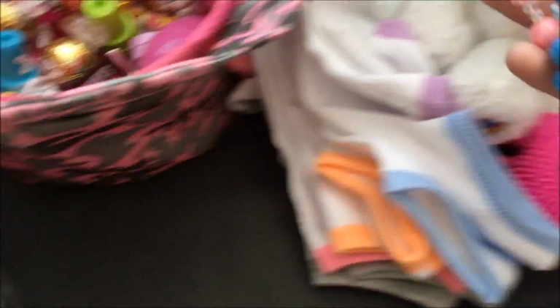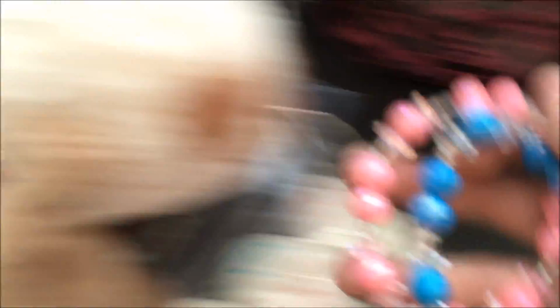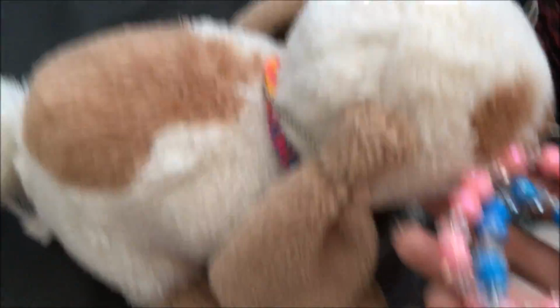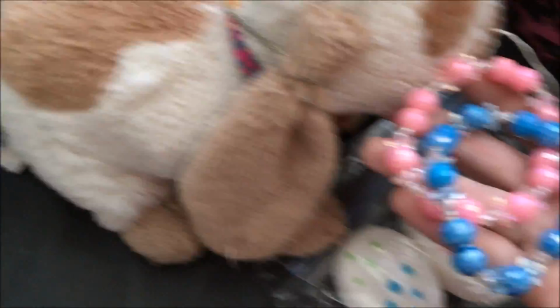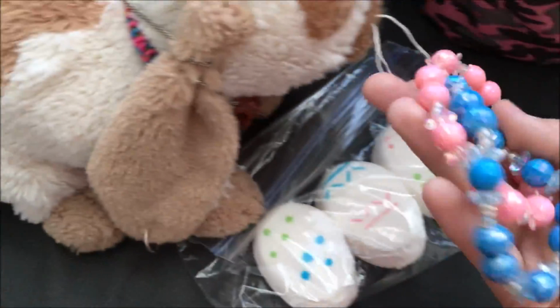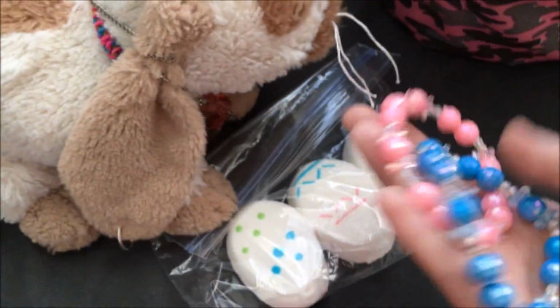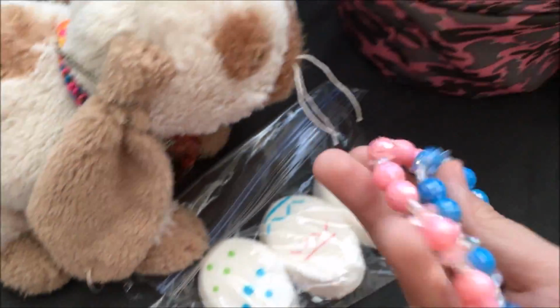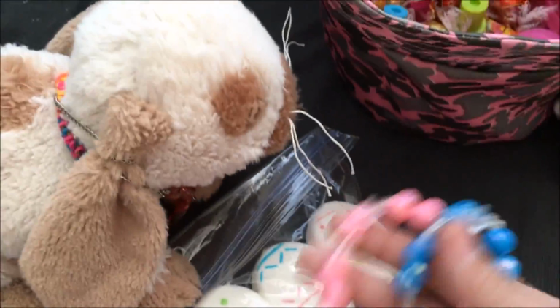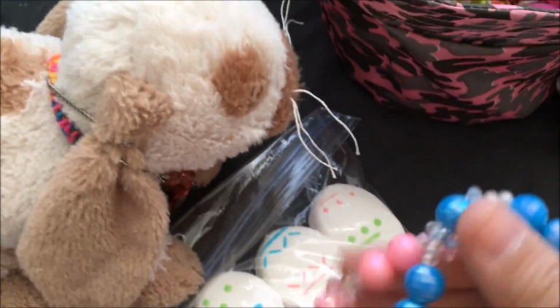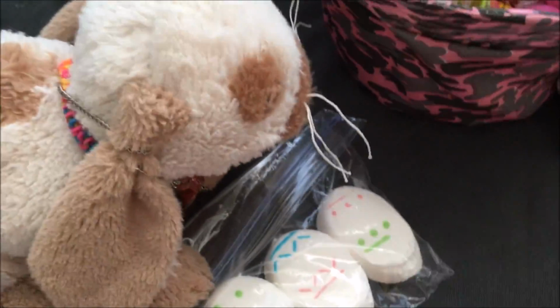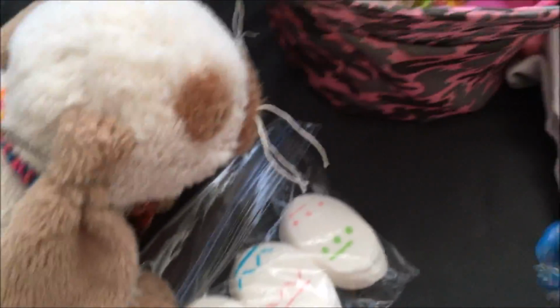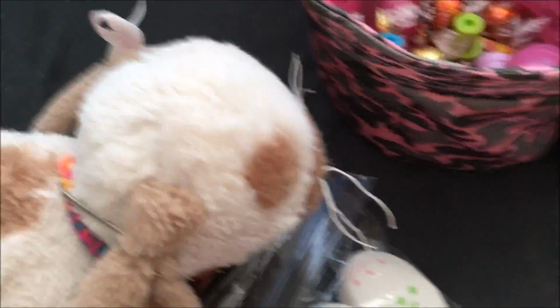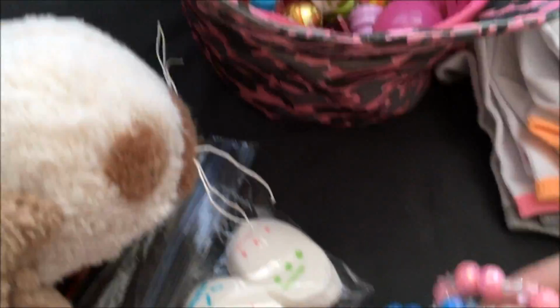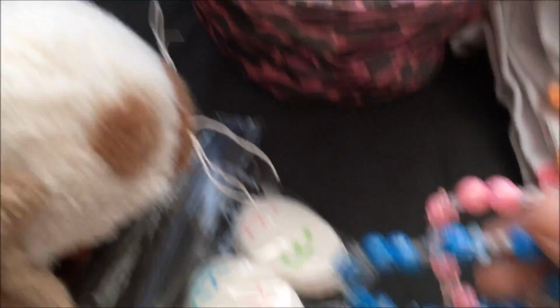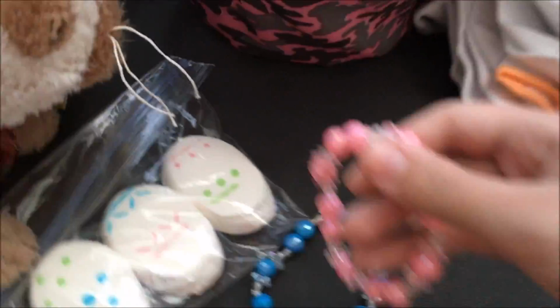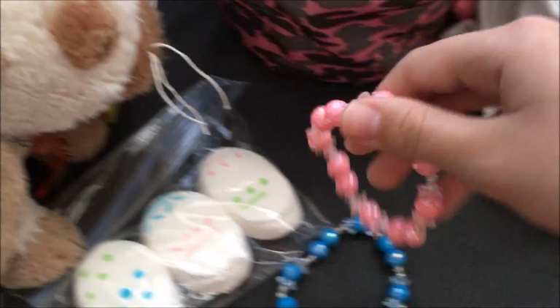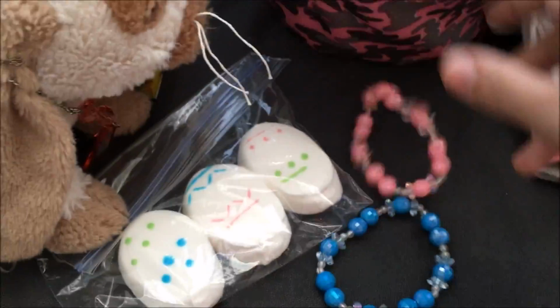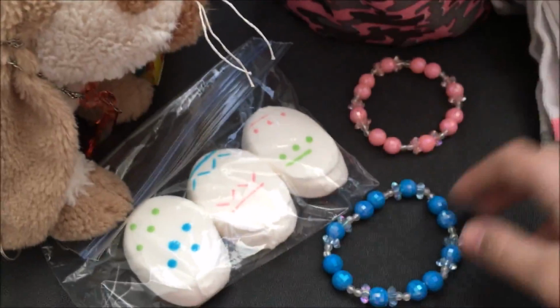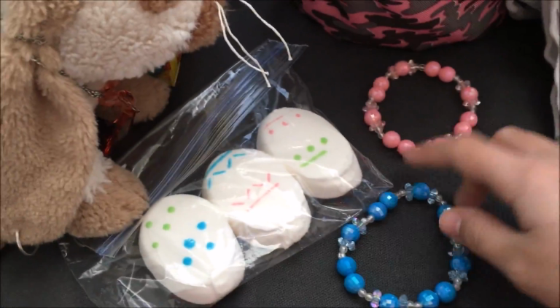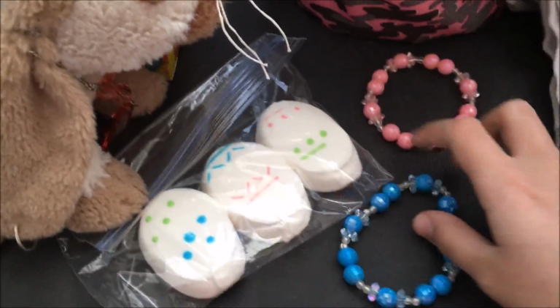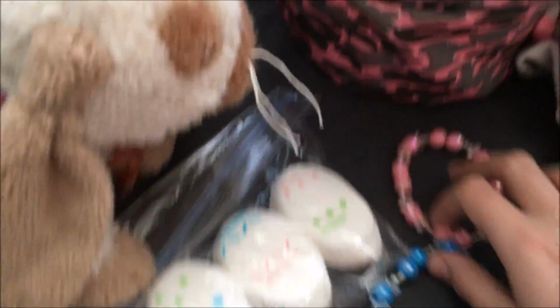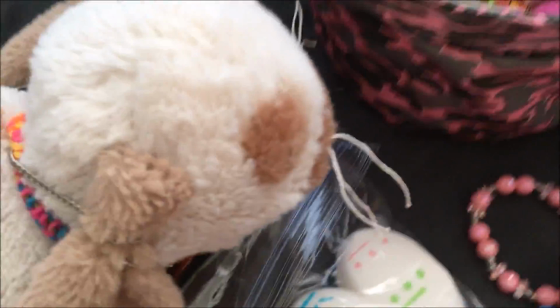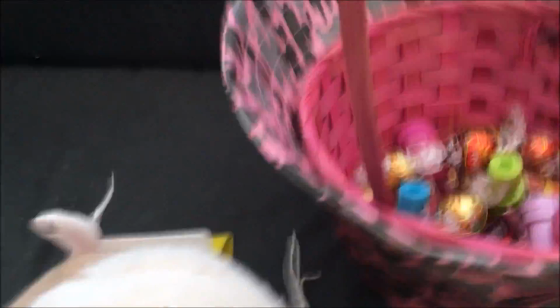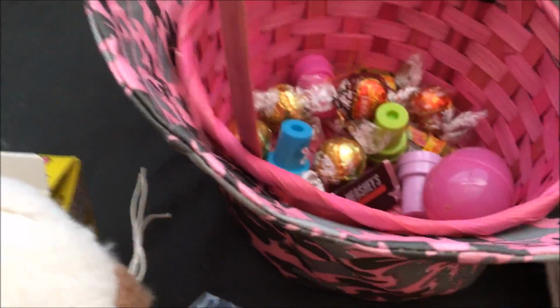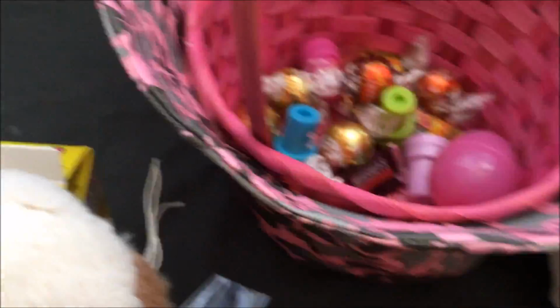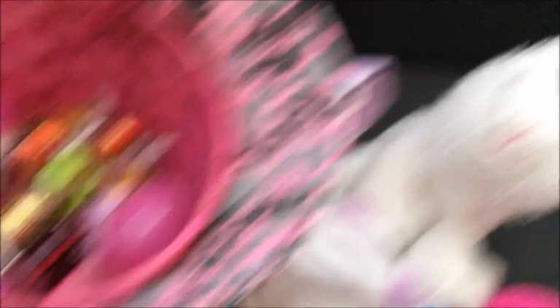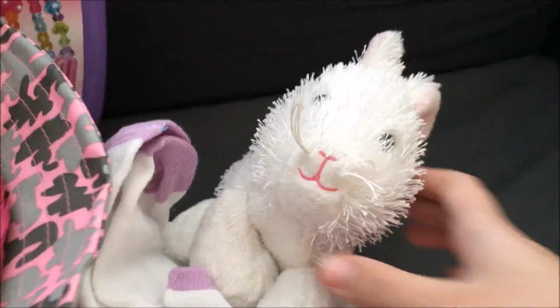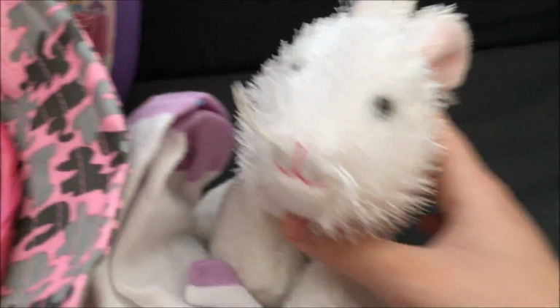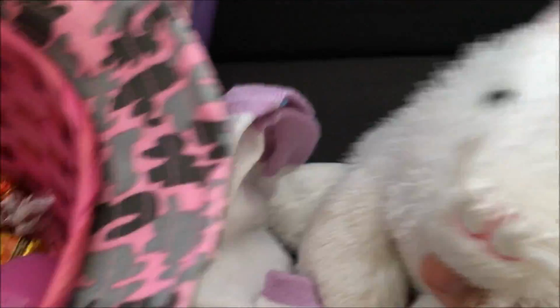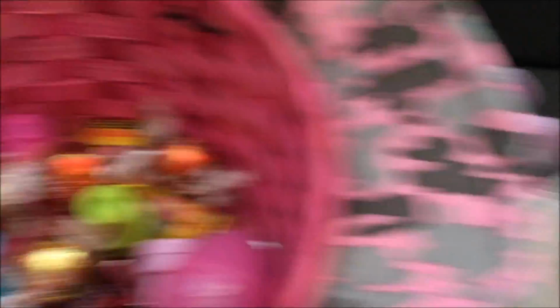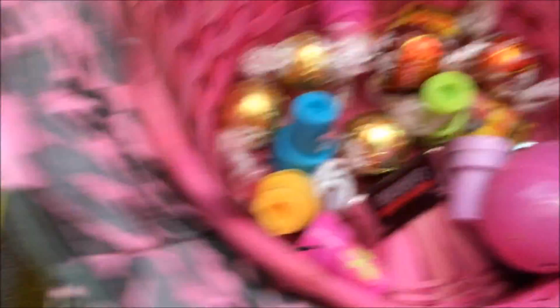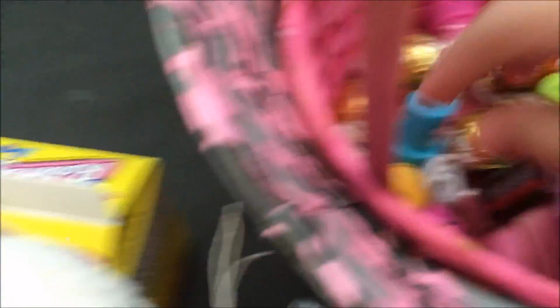And I got some bracelets — pink and blue. And some stamps.